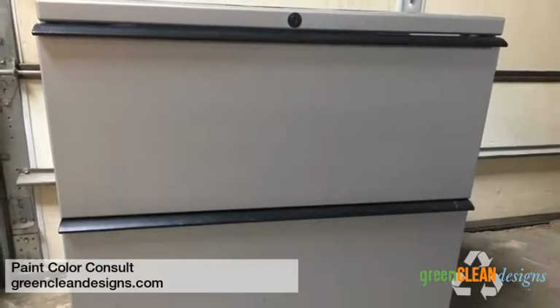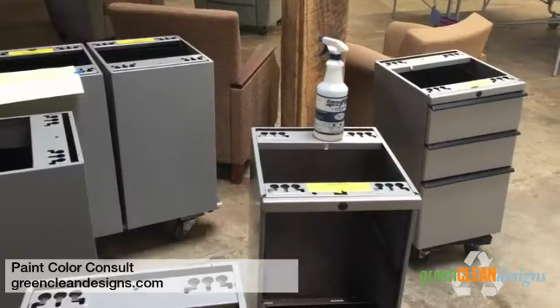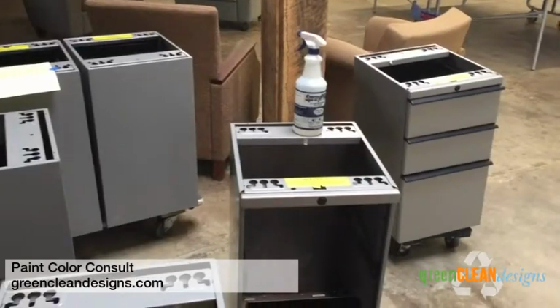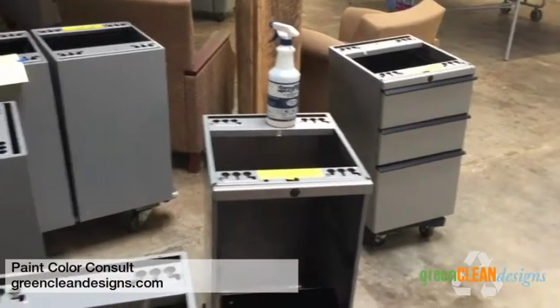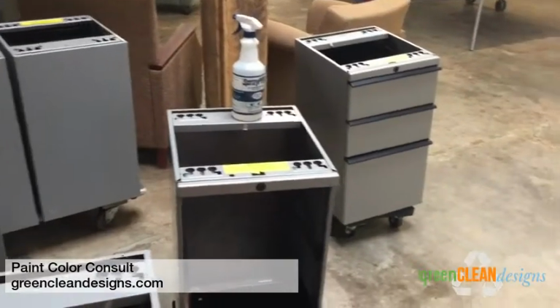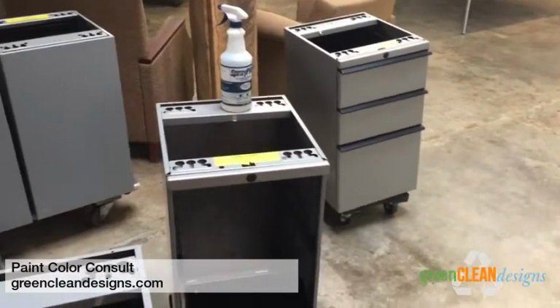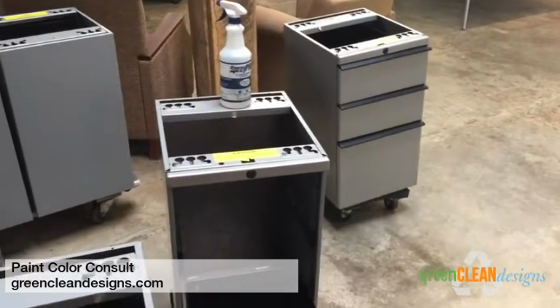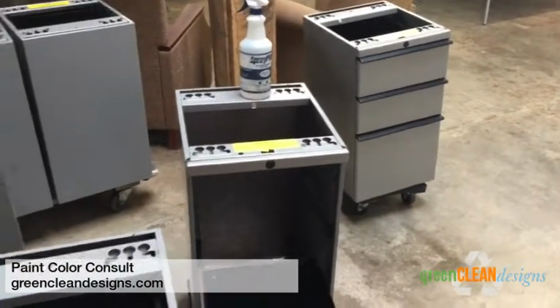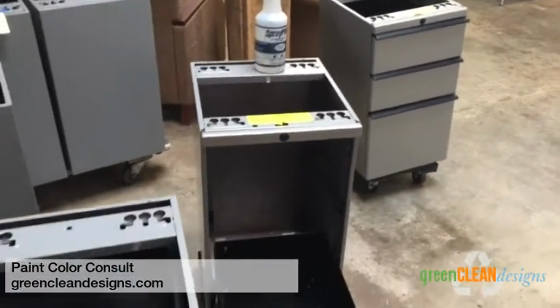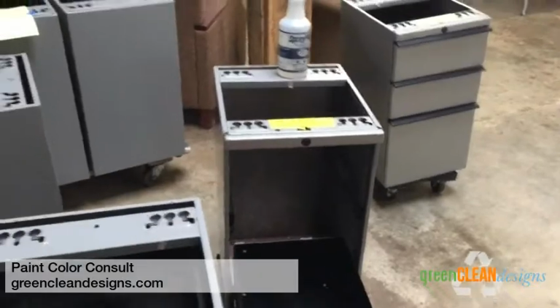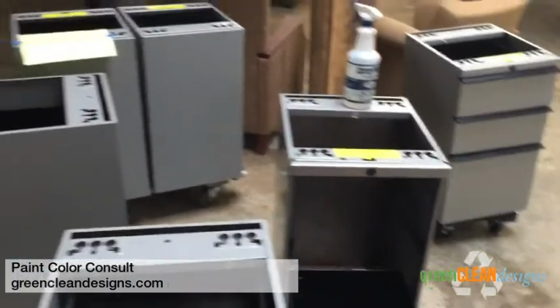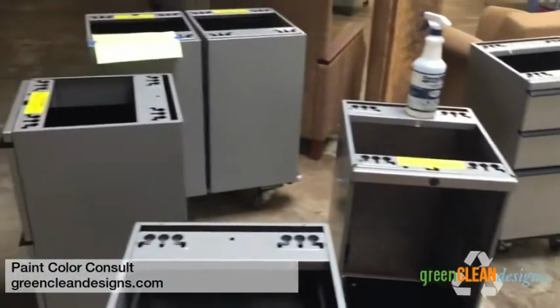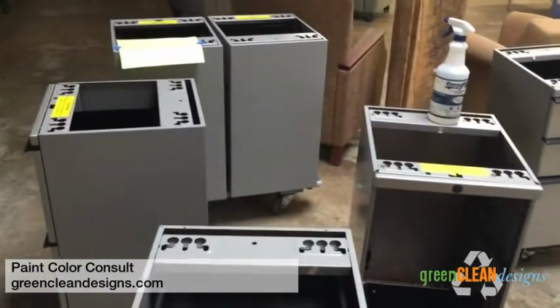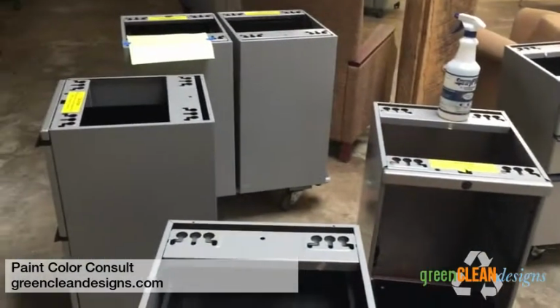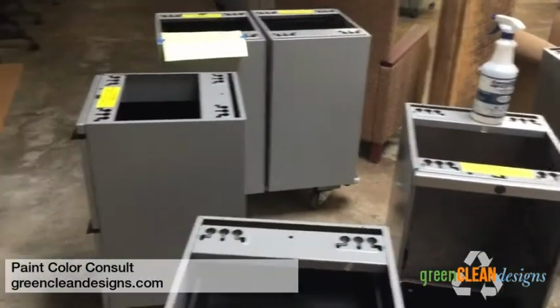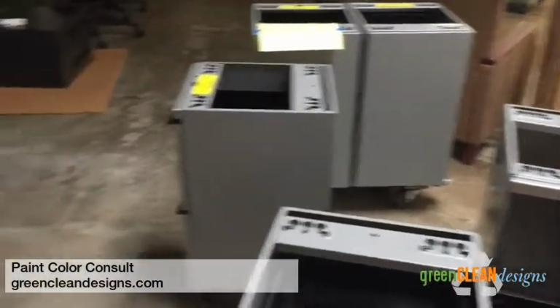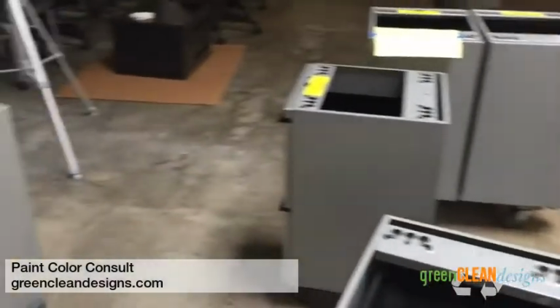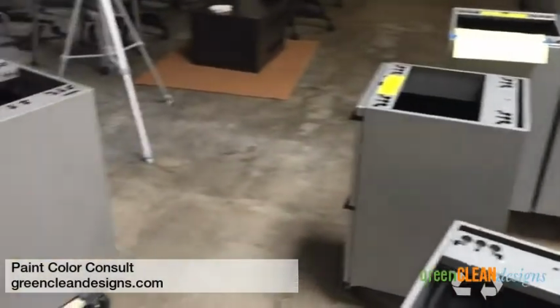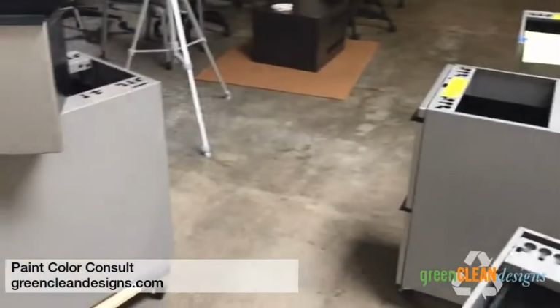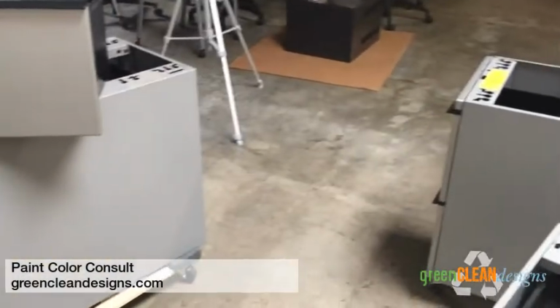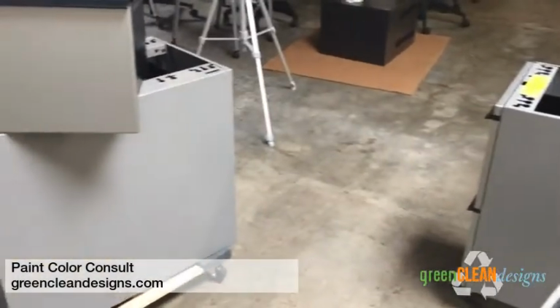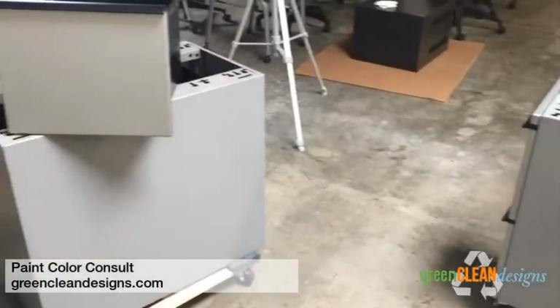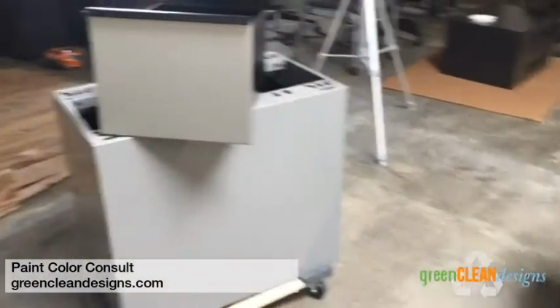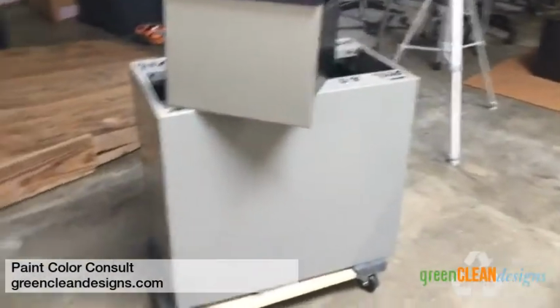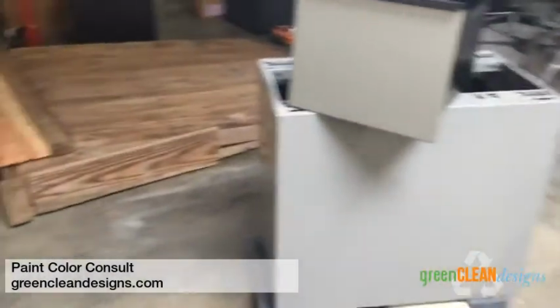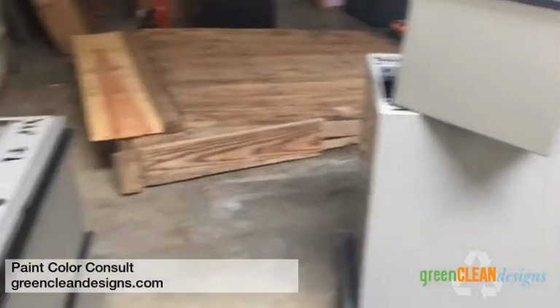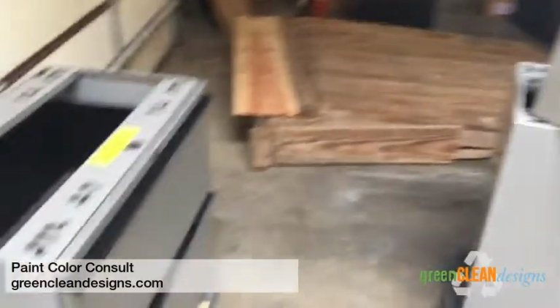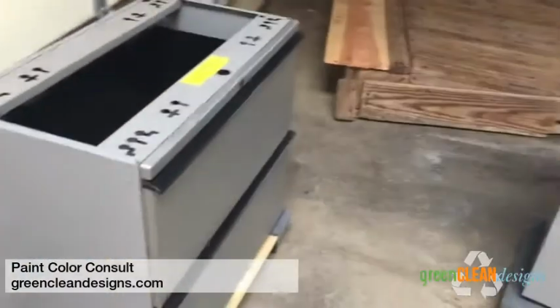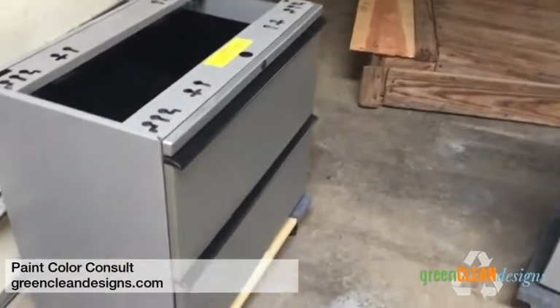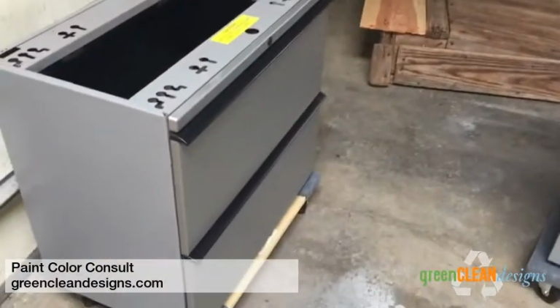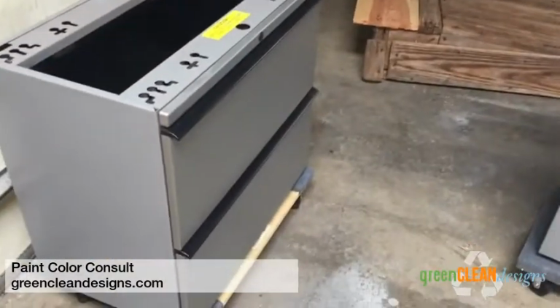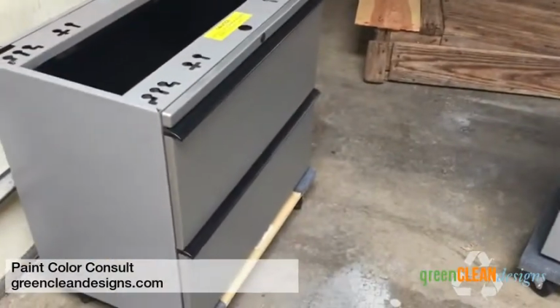In the shop today we are cleaning and getting ready to prep some files to paint. Stay tuned.